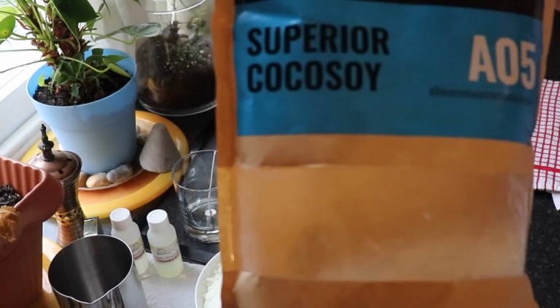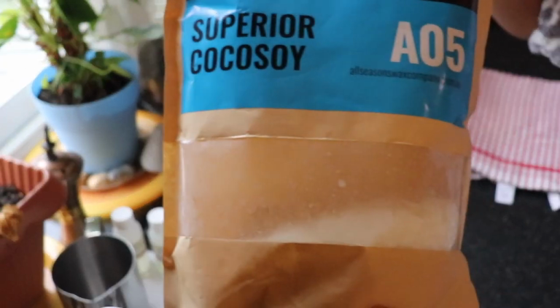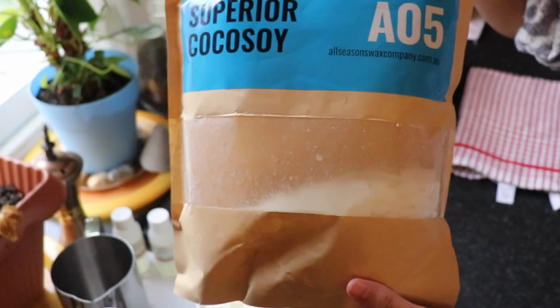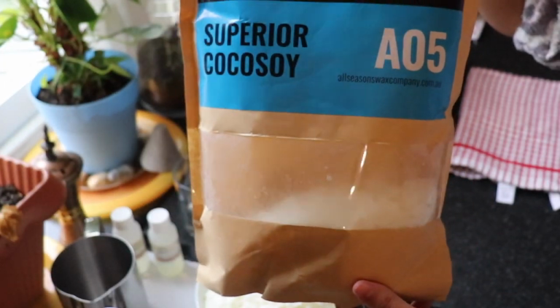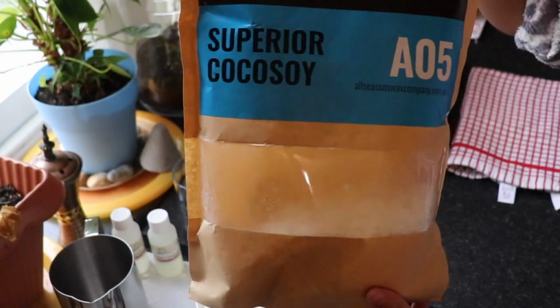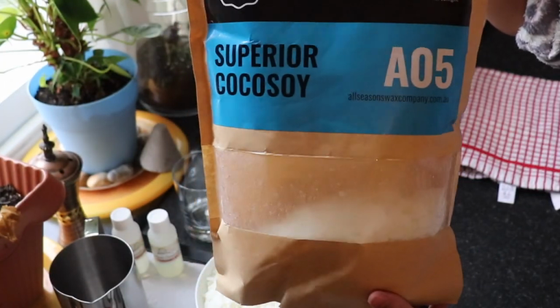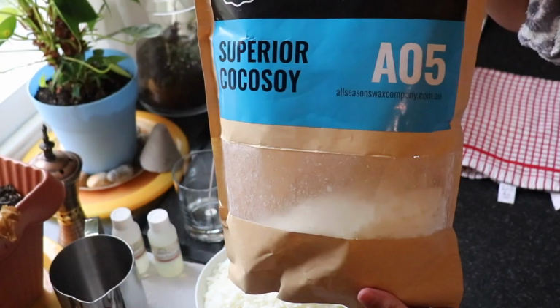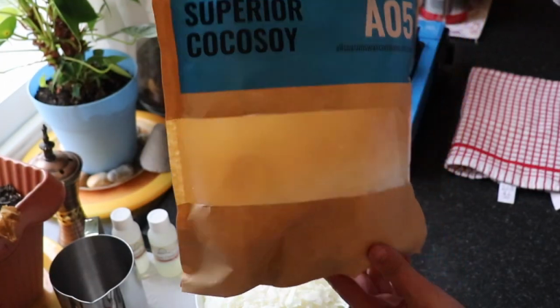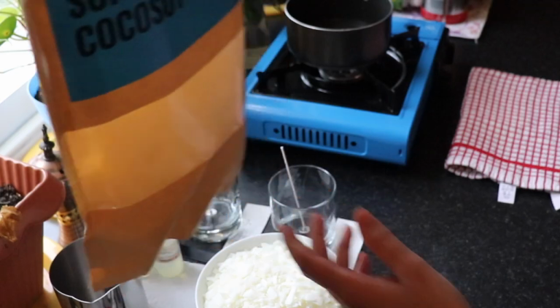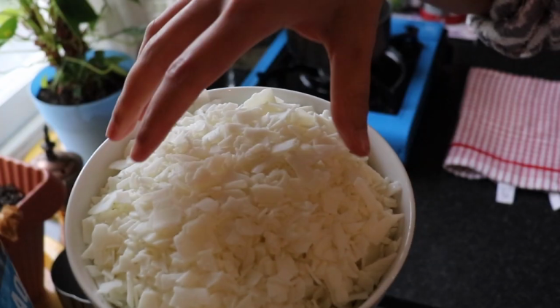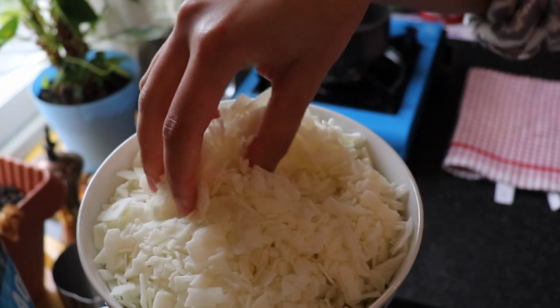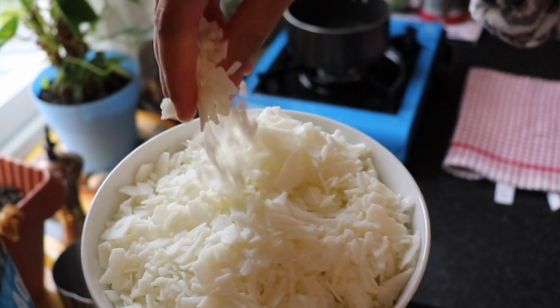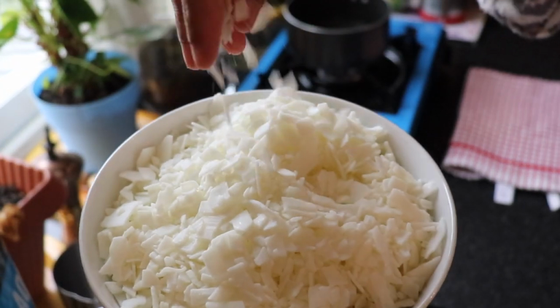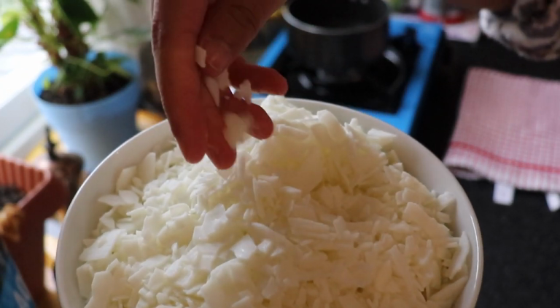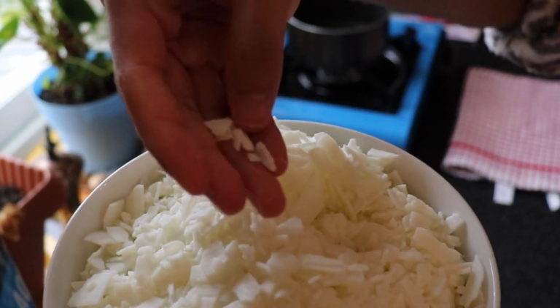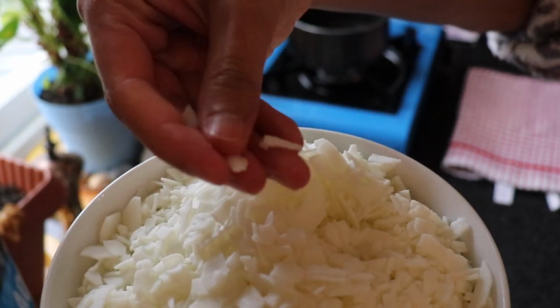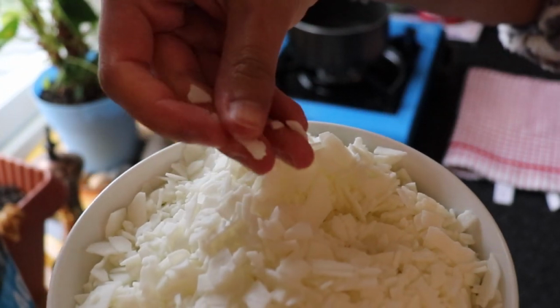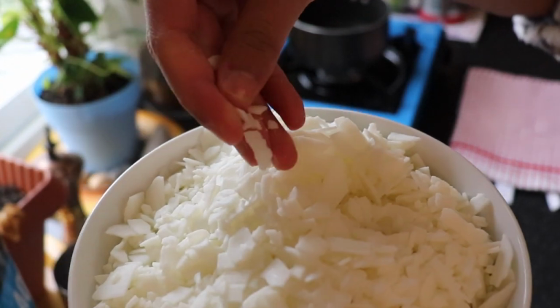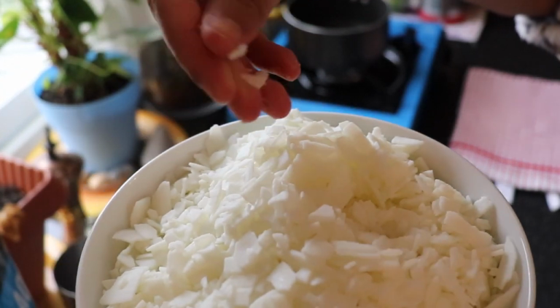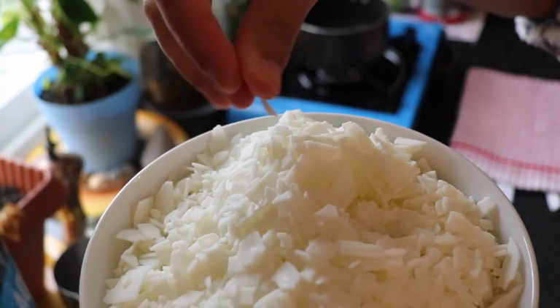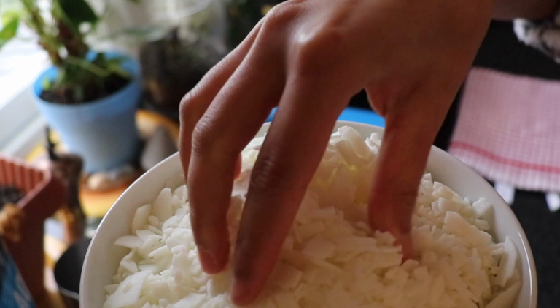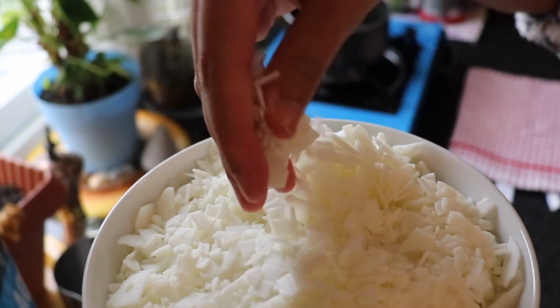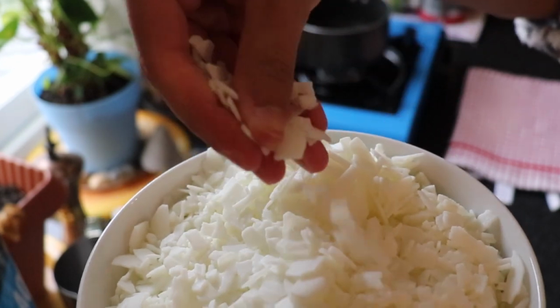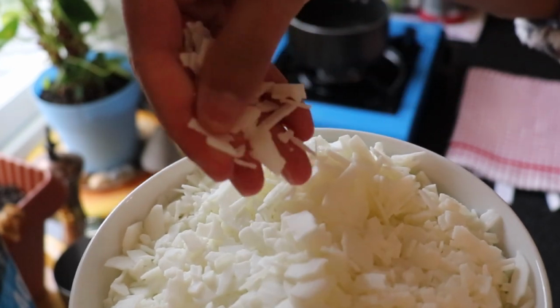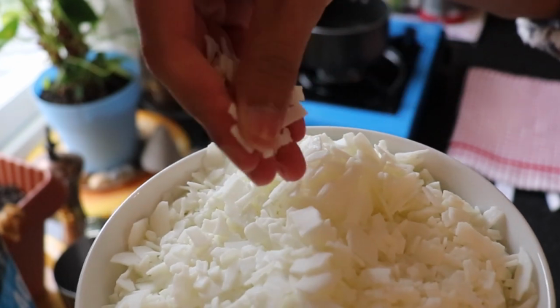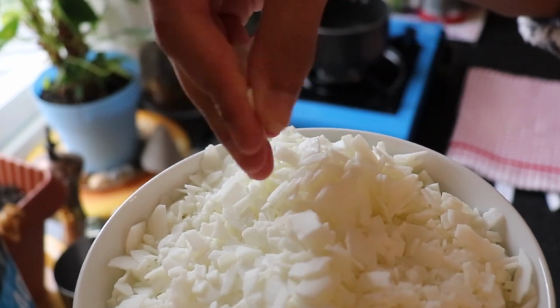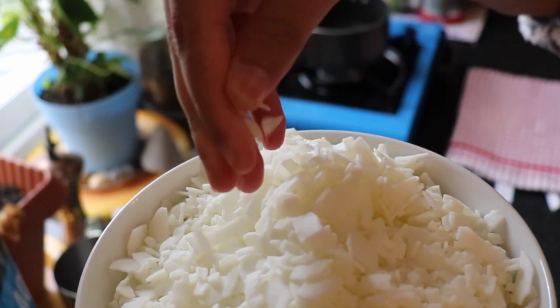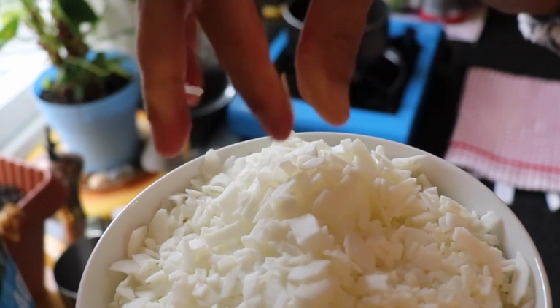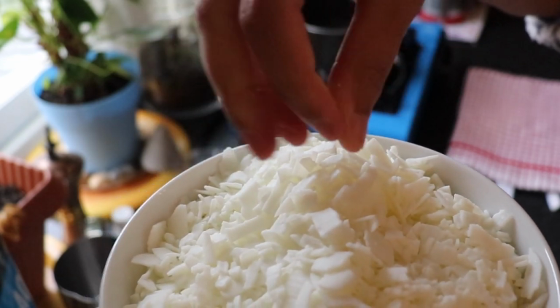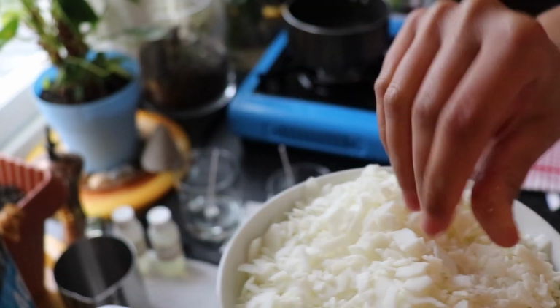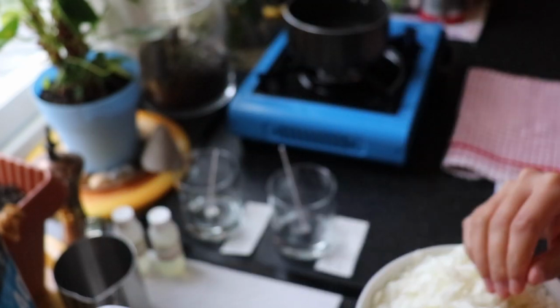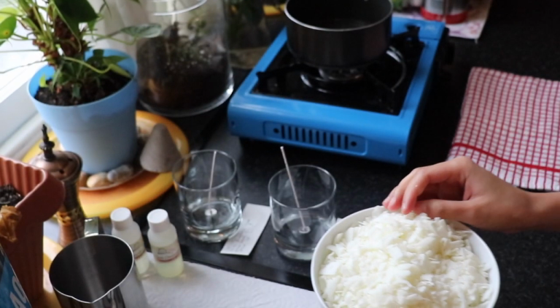Alright guys so let's test out the A05 Superior Coconut Soy shall we? This is how it looks — it comes in flake form and it's actually pretty creamy. As you can see it breaks in my hand quite easily and it also melts in my hands quite easily.